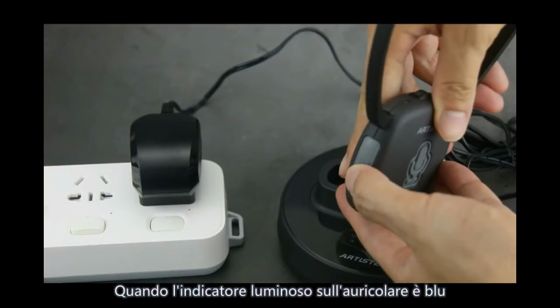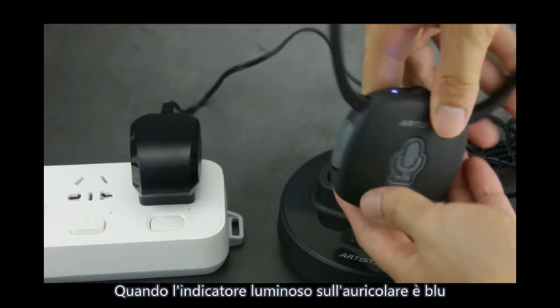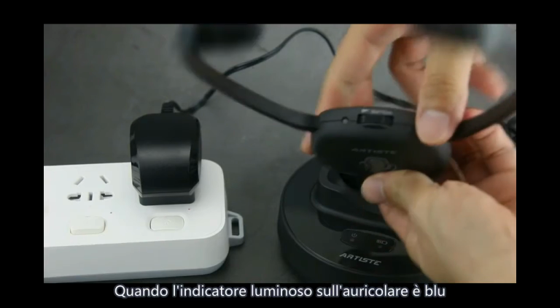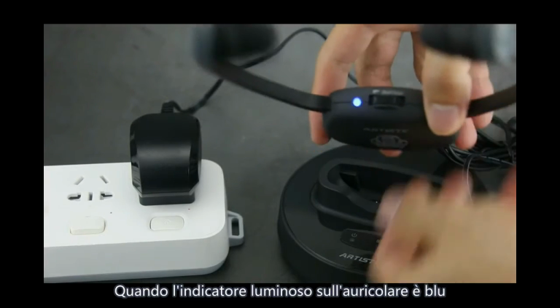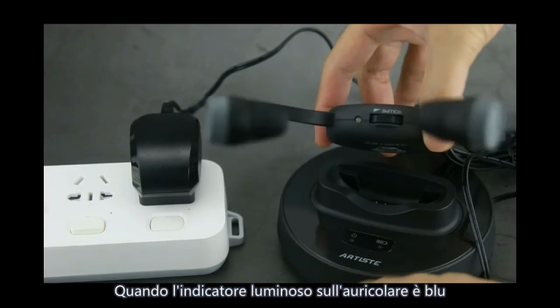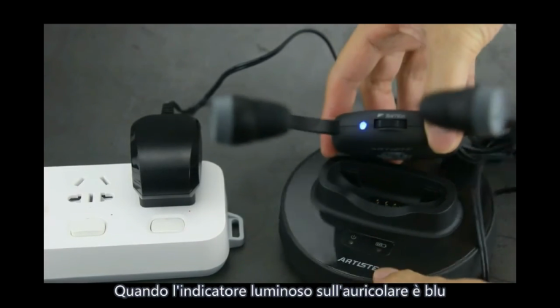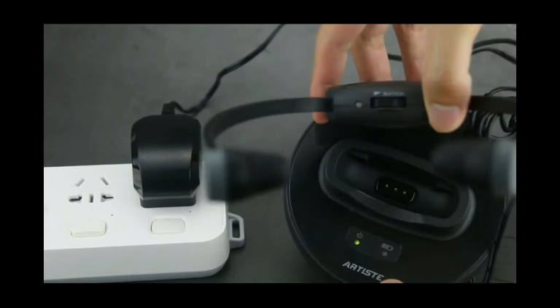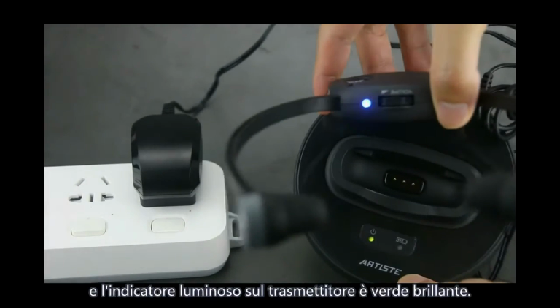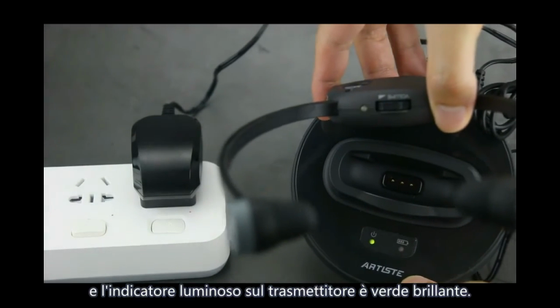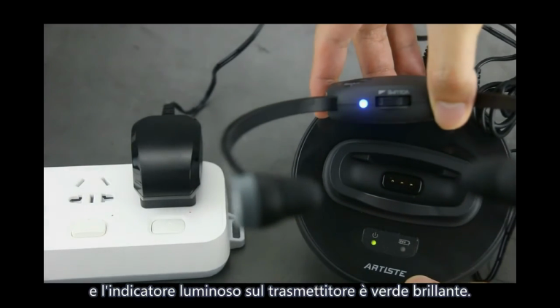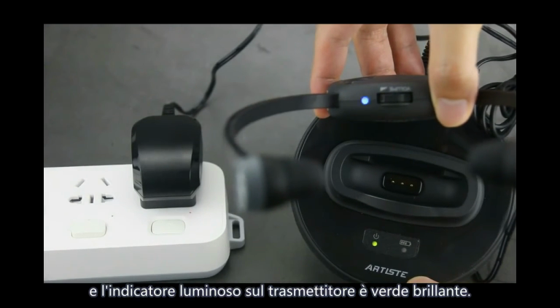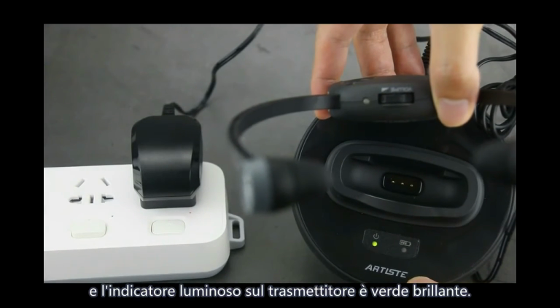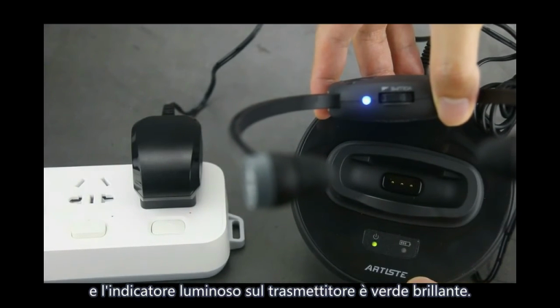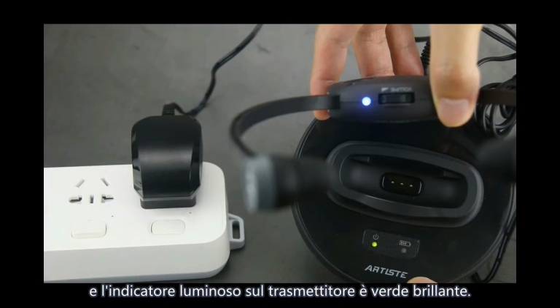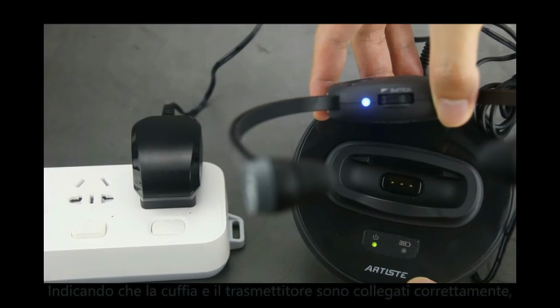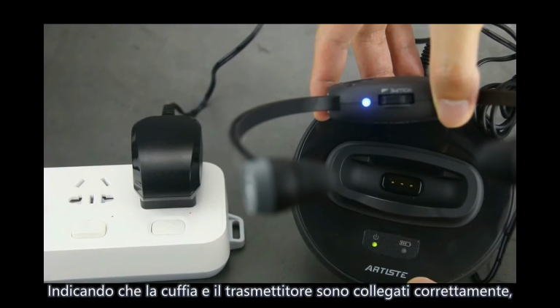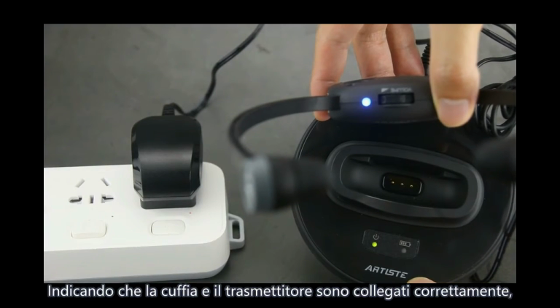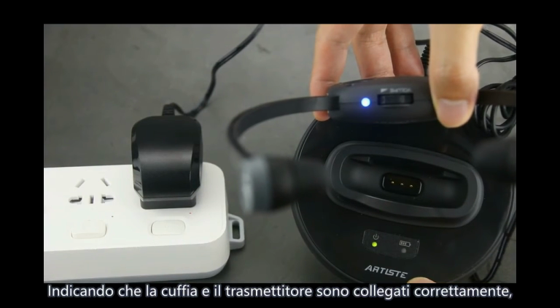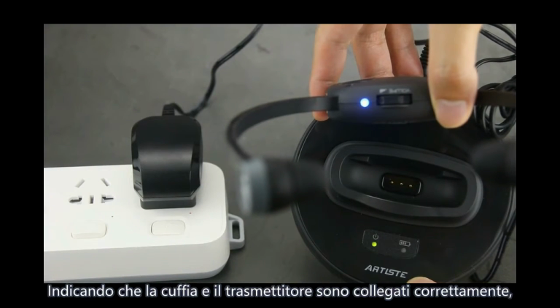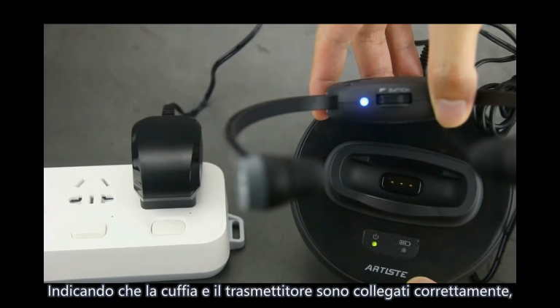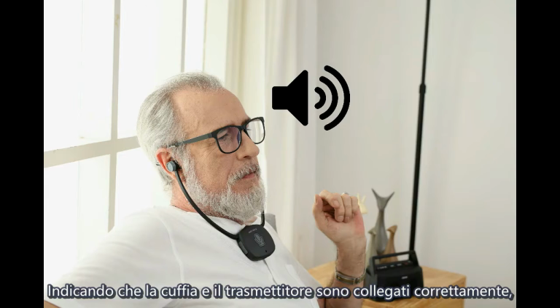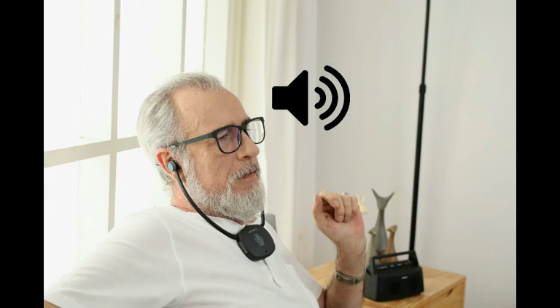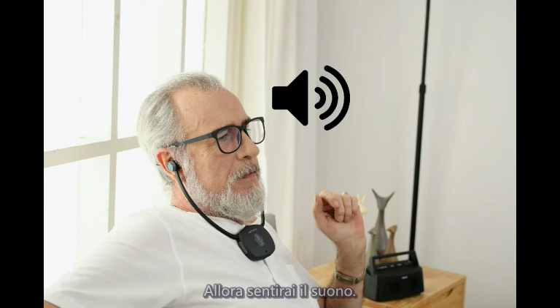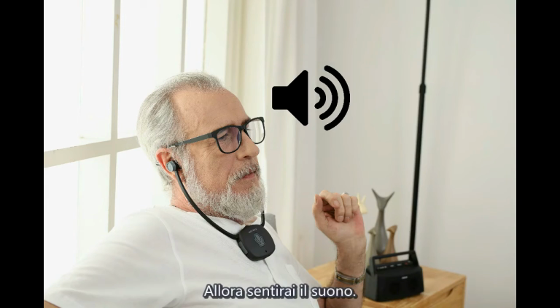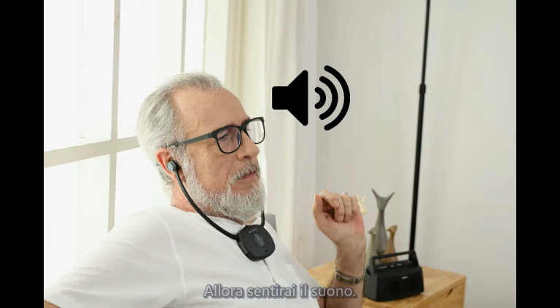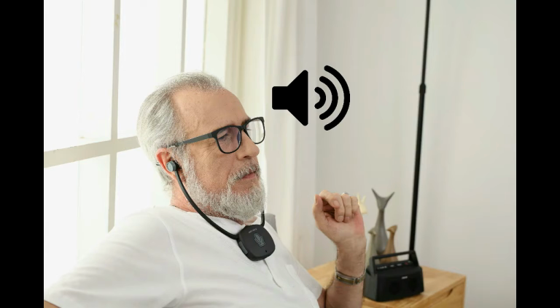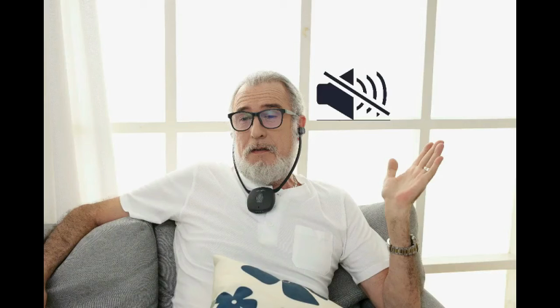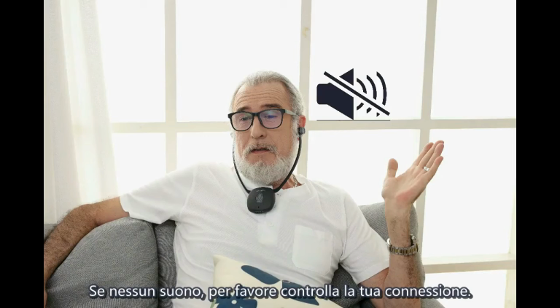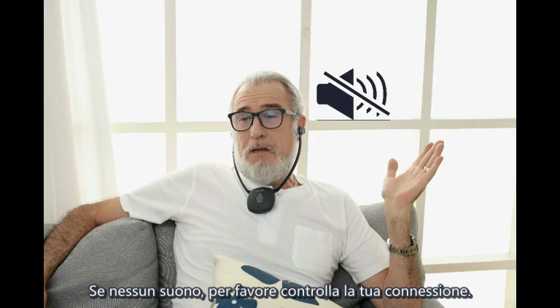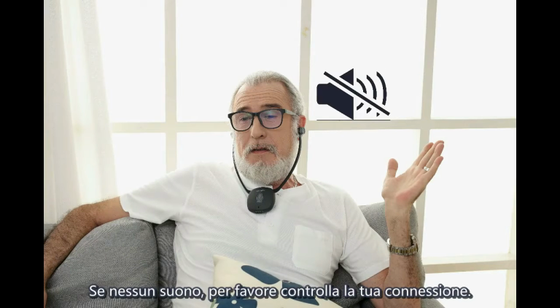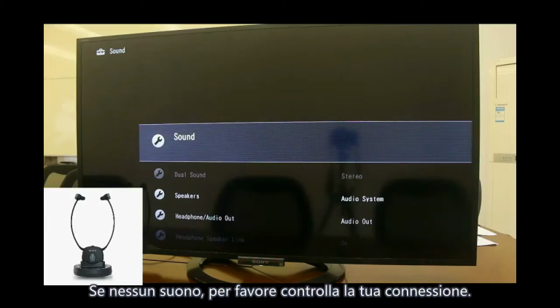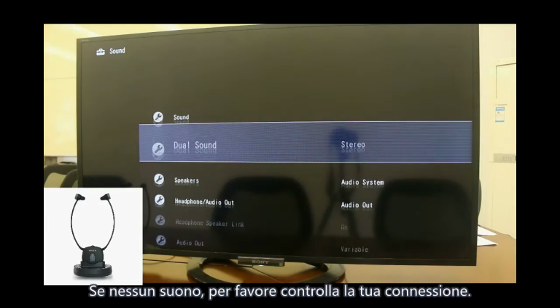The blue LED indicator will flash slowly. When the headphone shows blue and the transmitter shows green brightly, it indicates the headphone and transmitter are connected successfully. Then you will hear sound. If no sound, please check your connection.